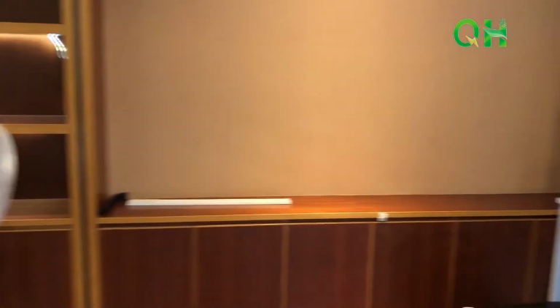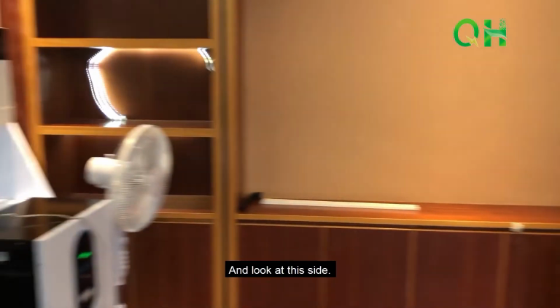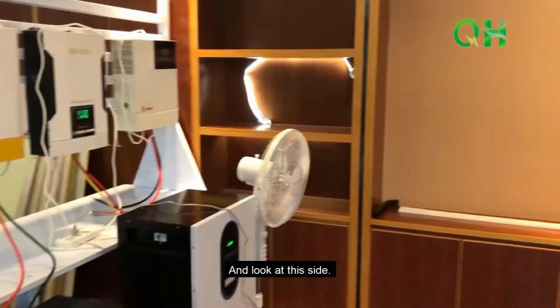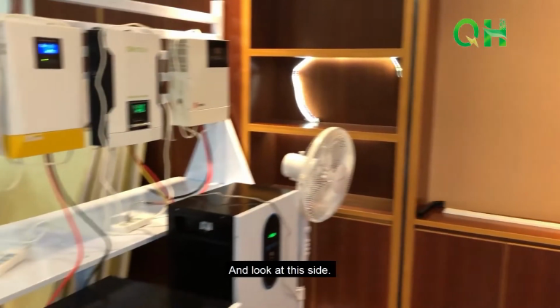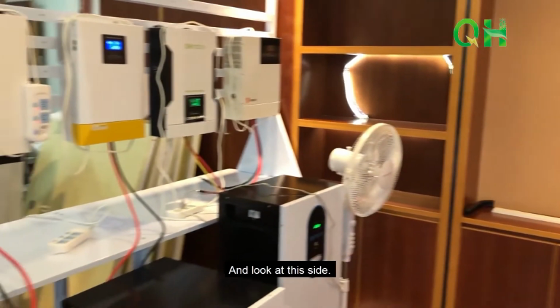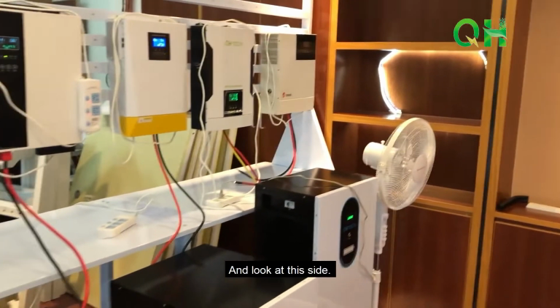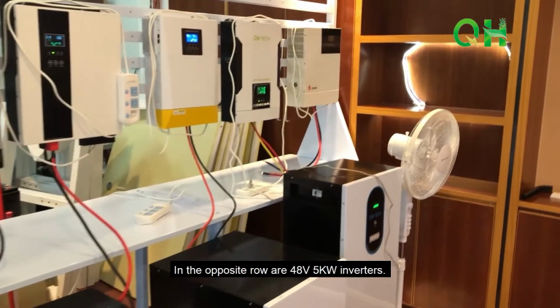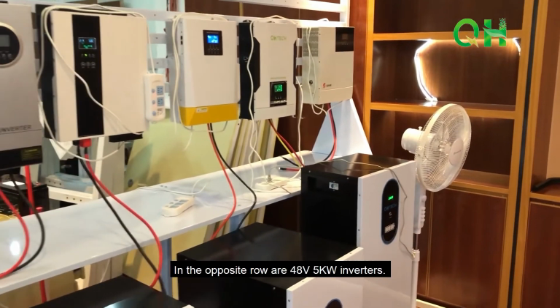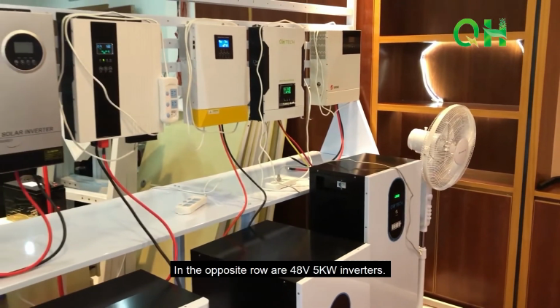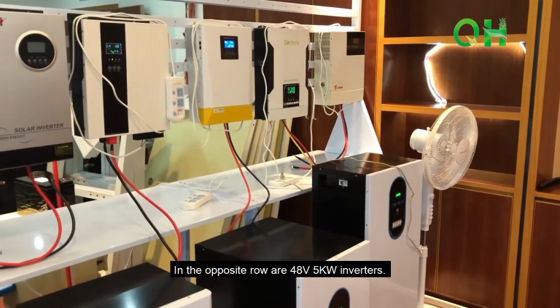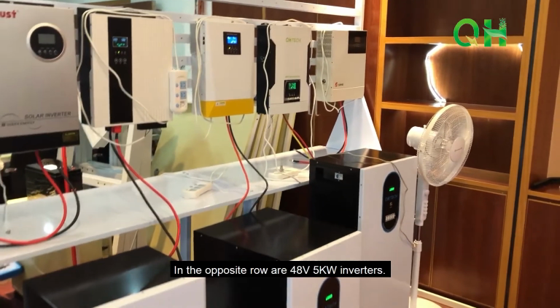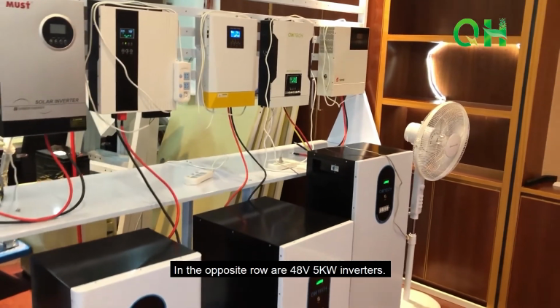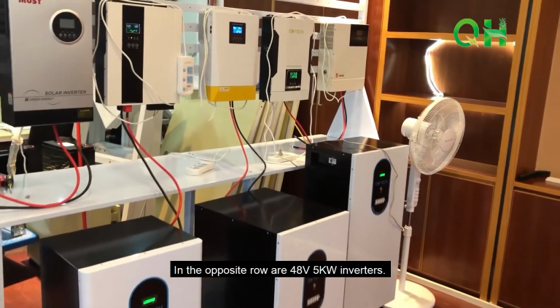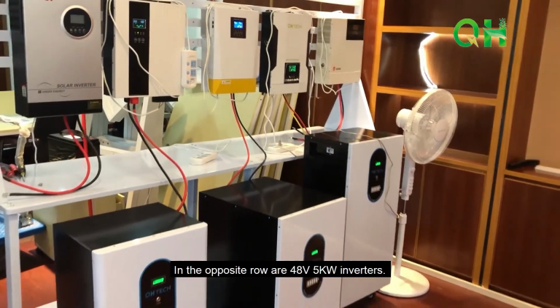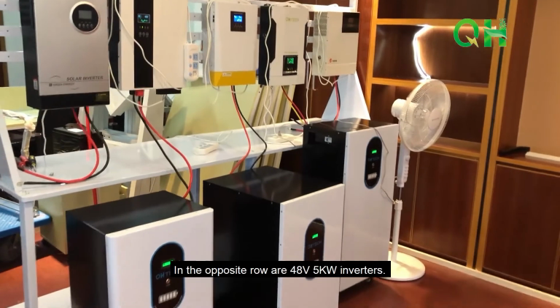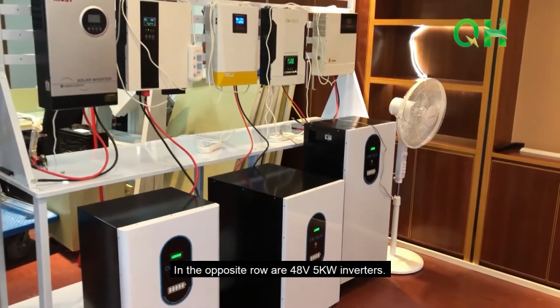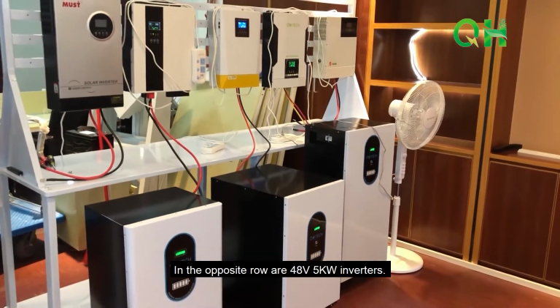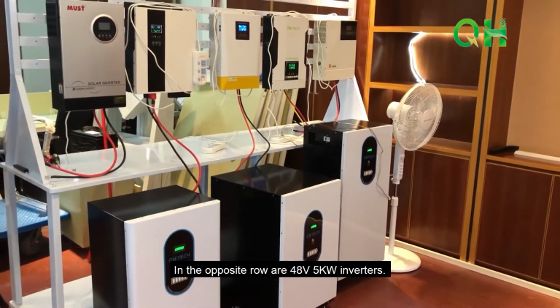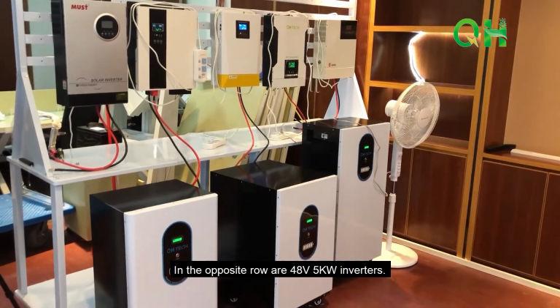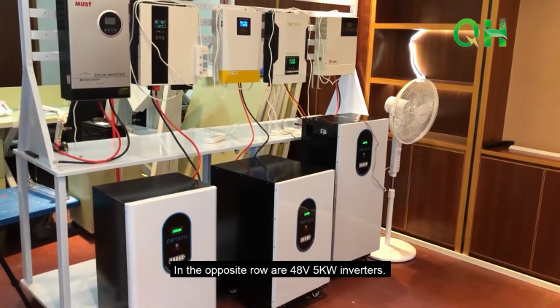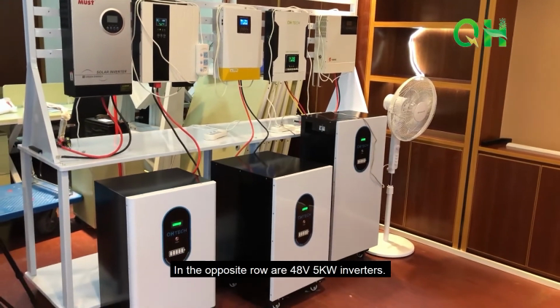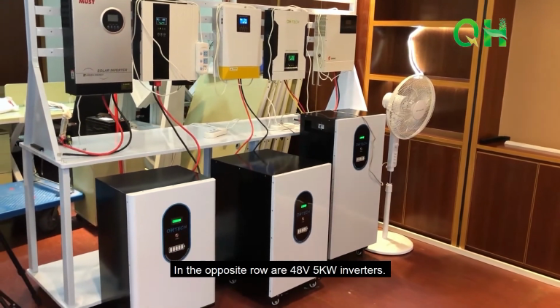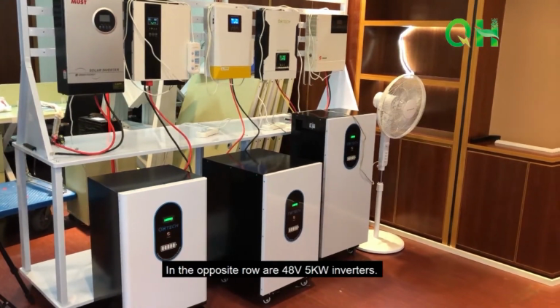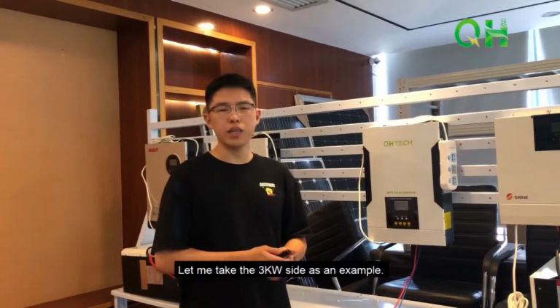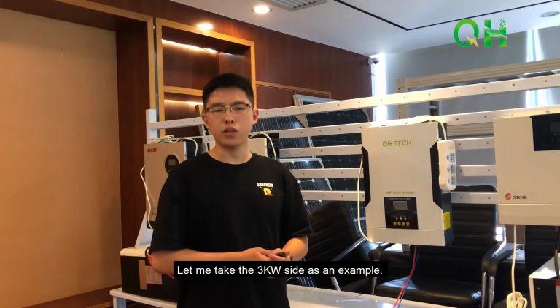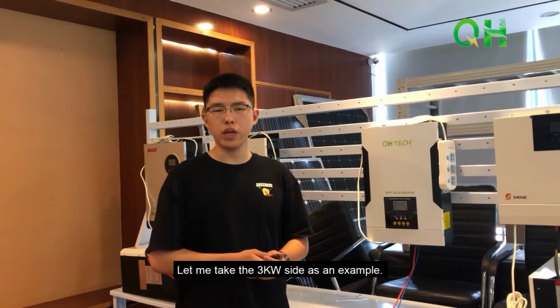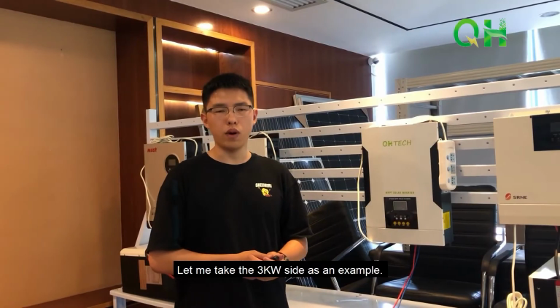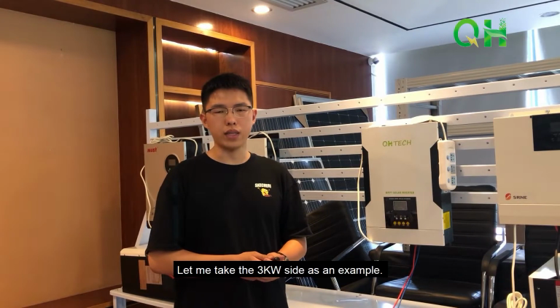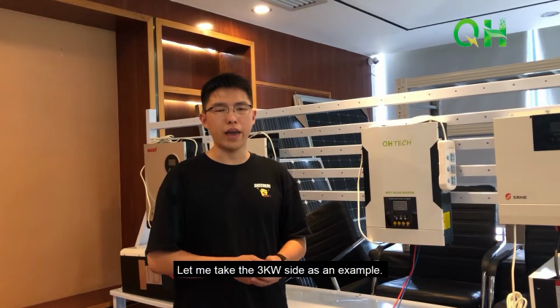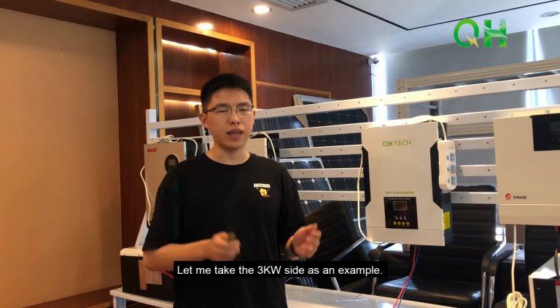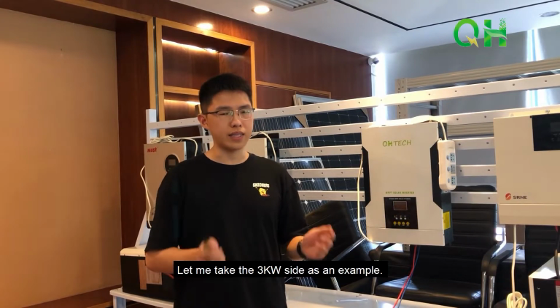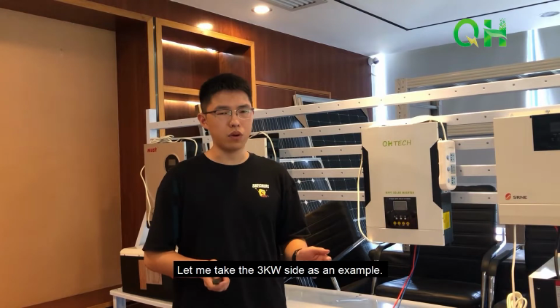And look at this side — in the opposite row are 48V 5kW inverters. Let me take a 3kW style SNP sample.